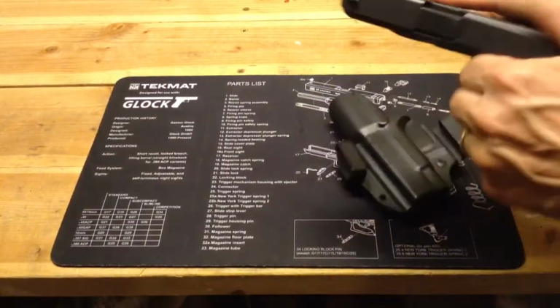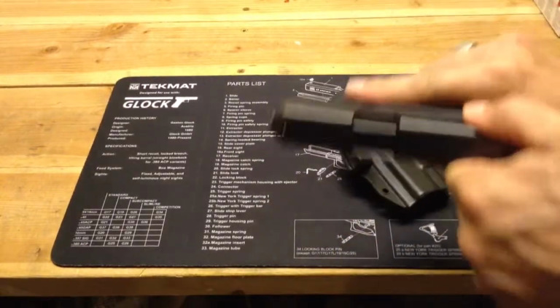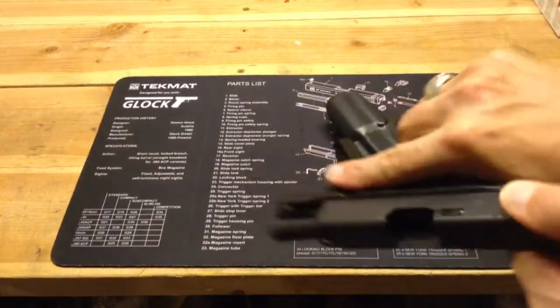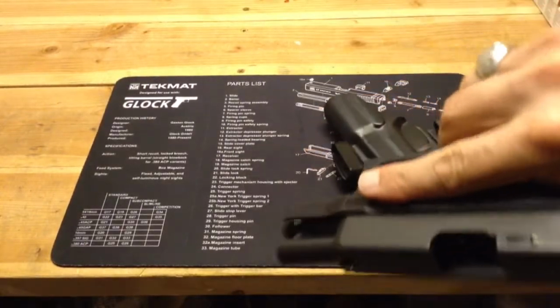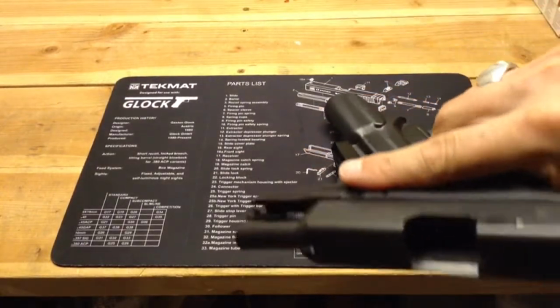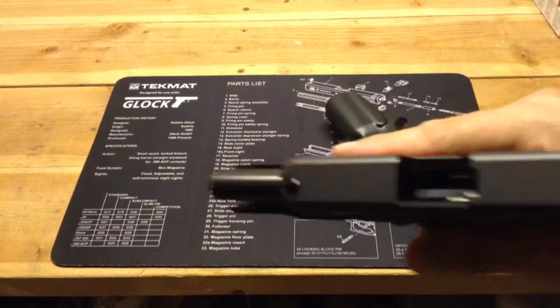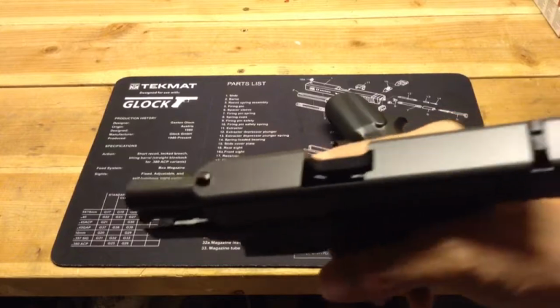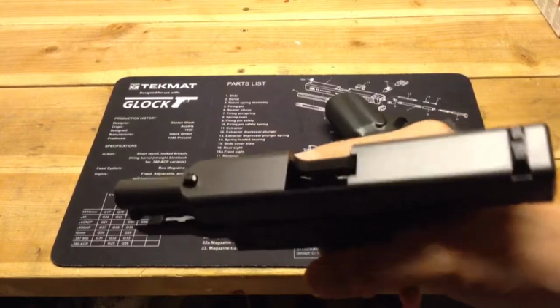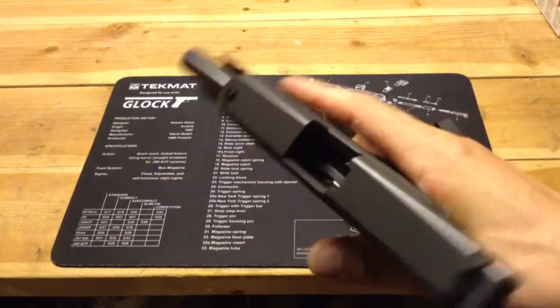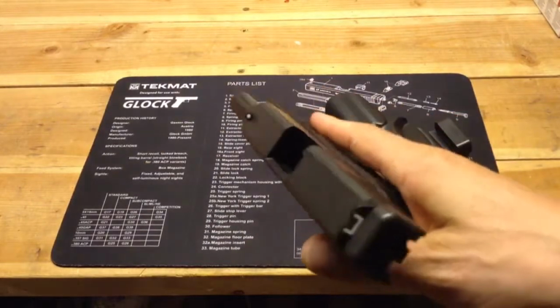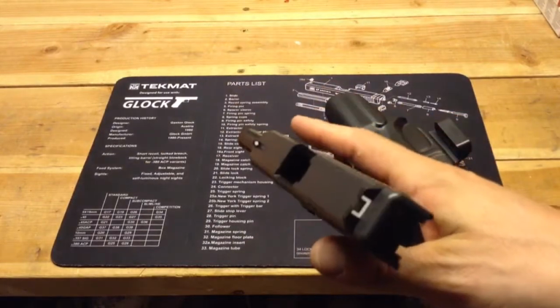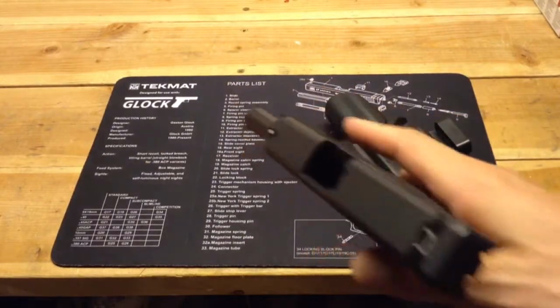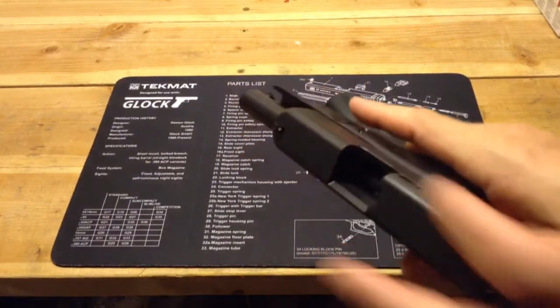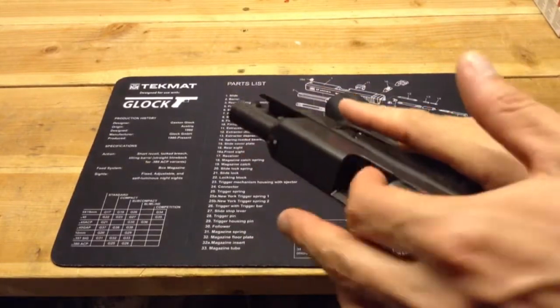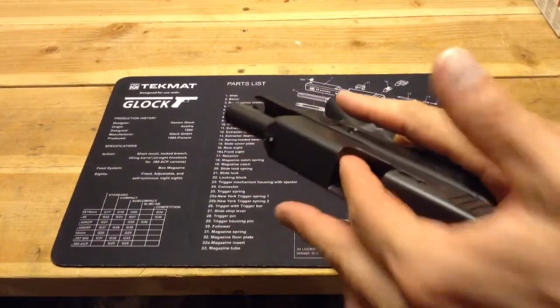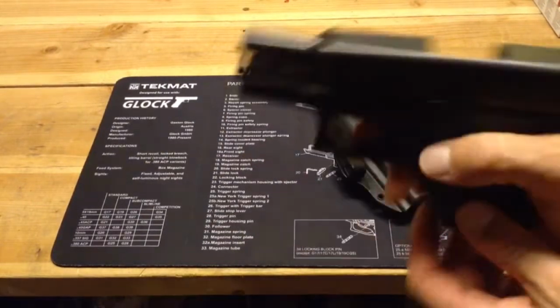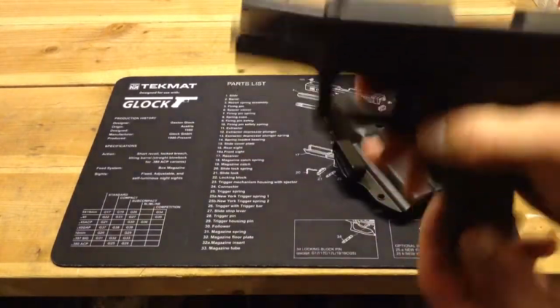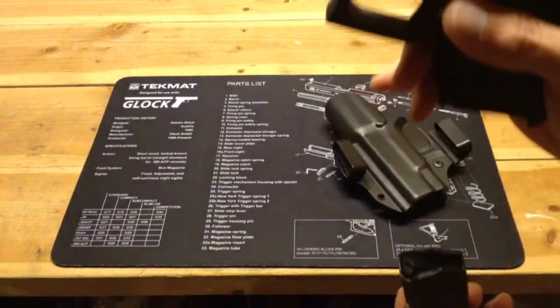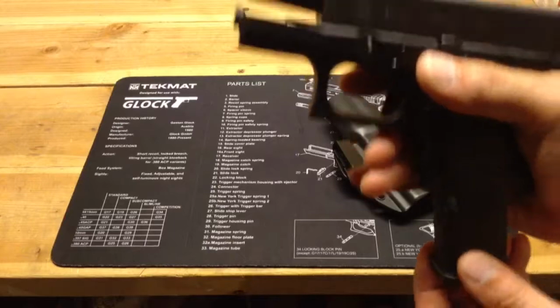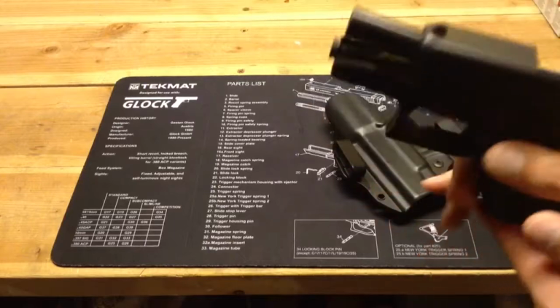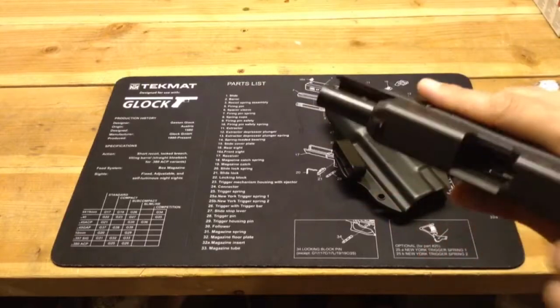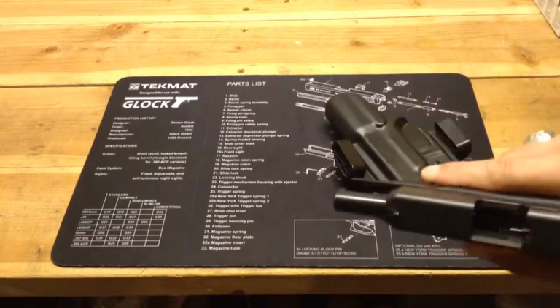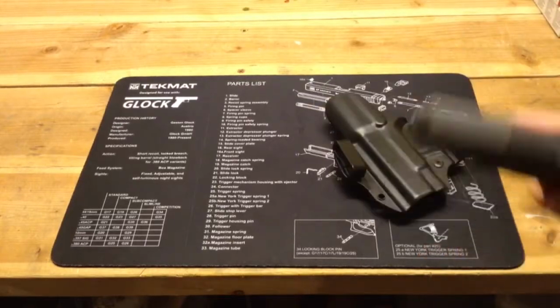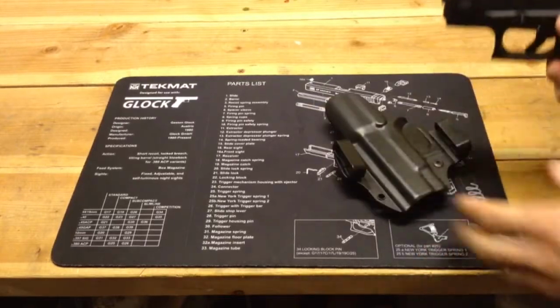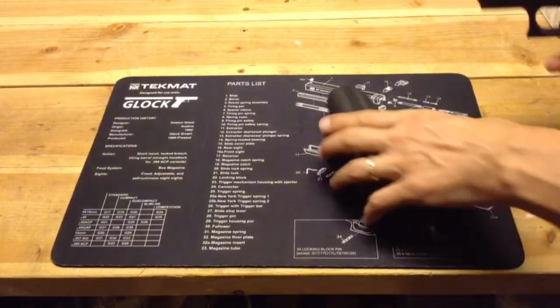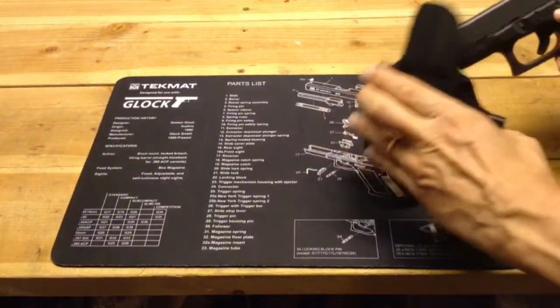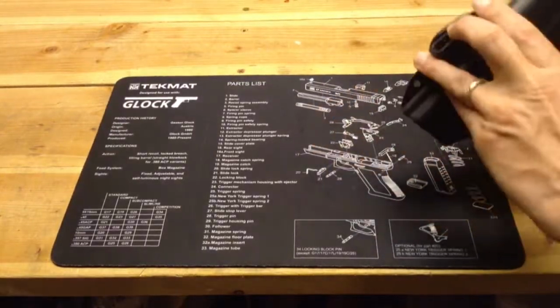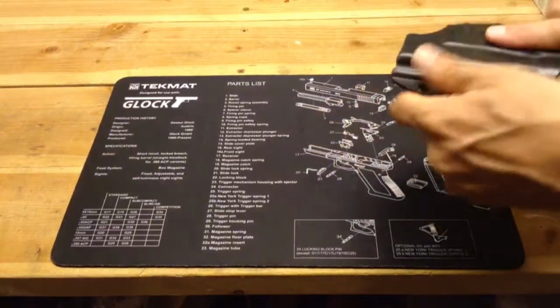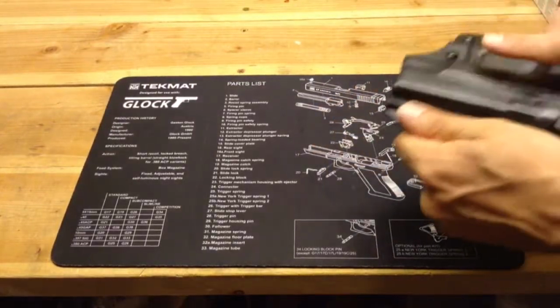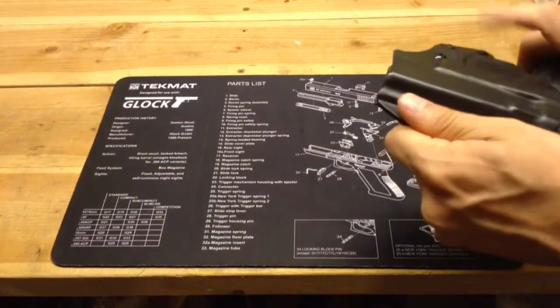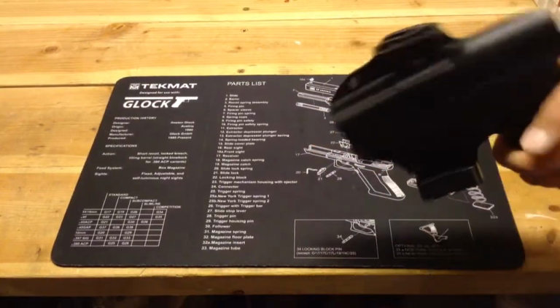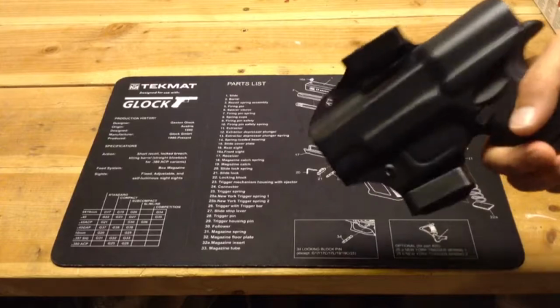Safety check — the gun is unloaded. It's unloaded. So it fits the Glock 27.